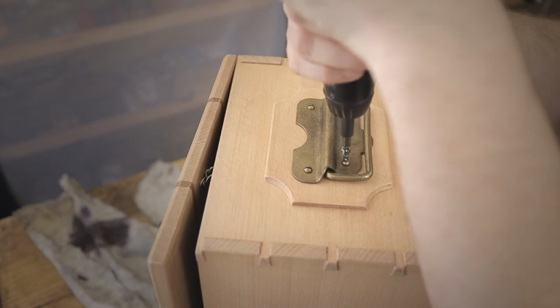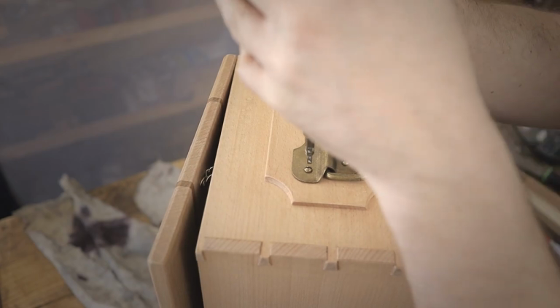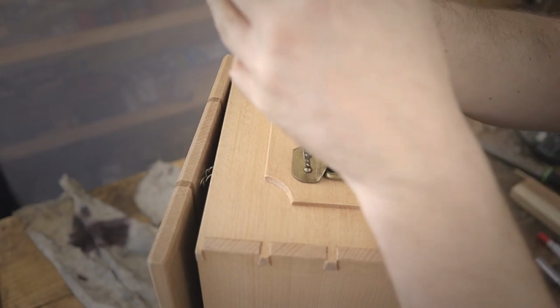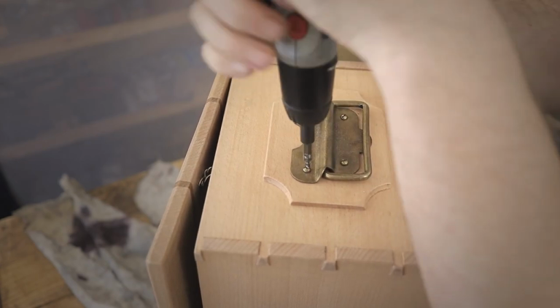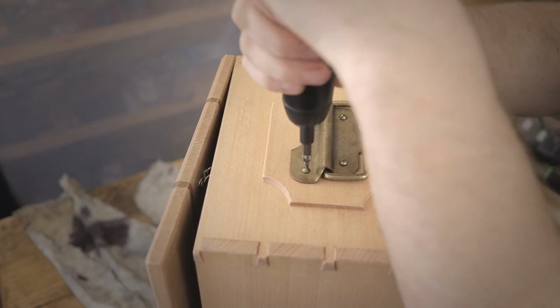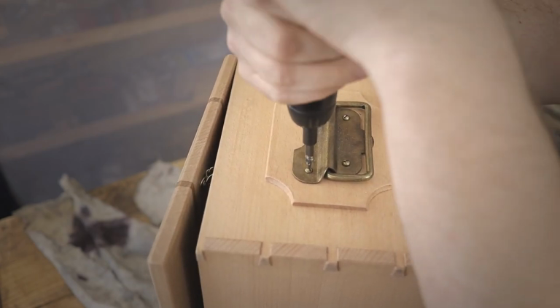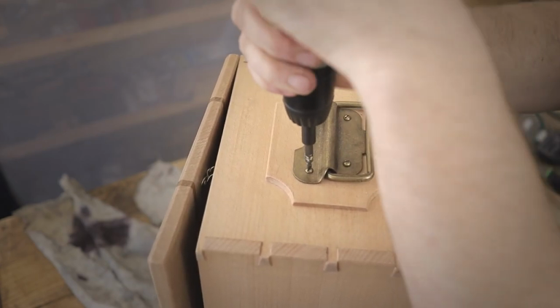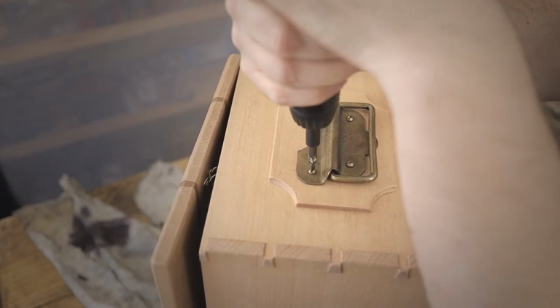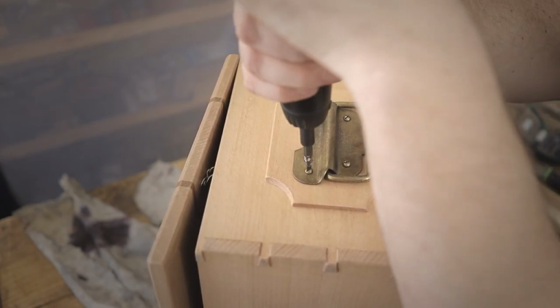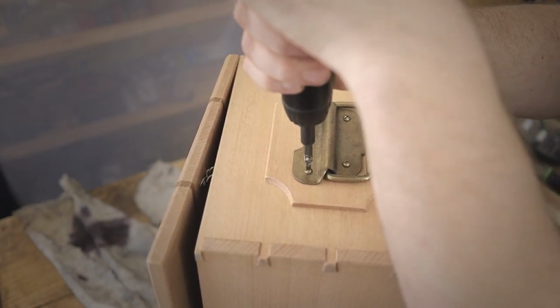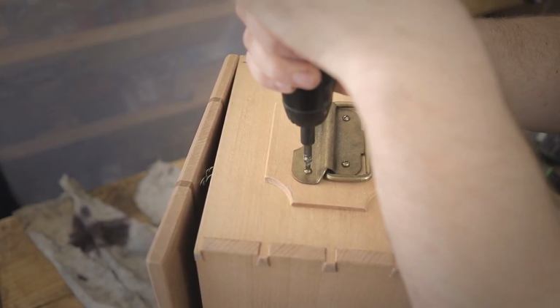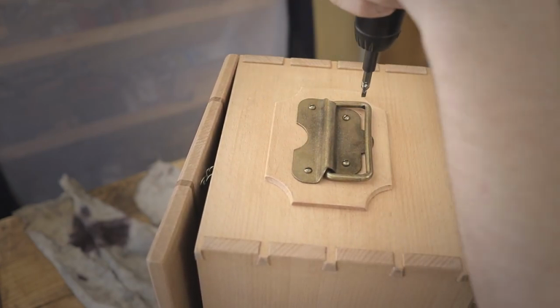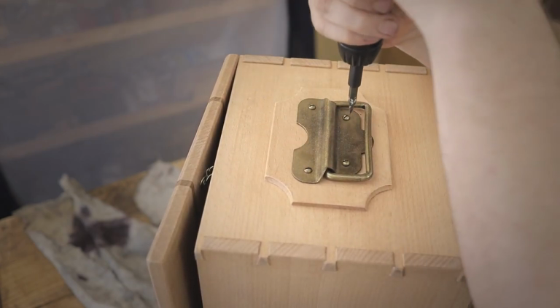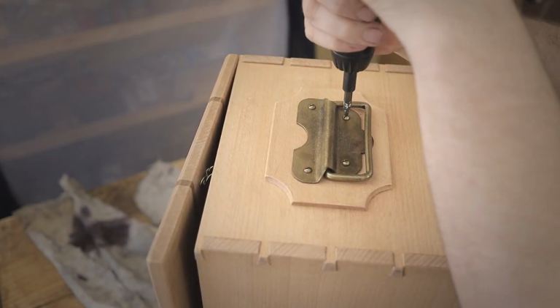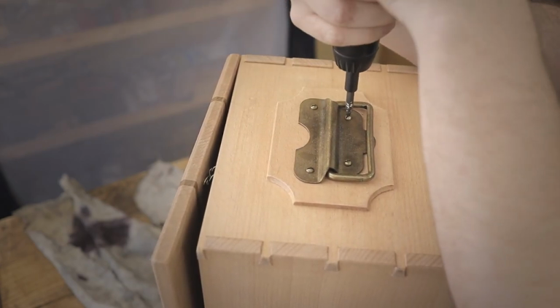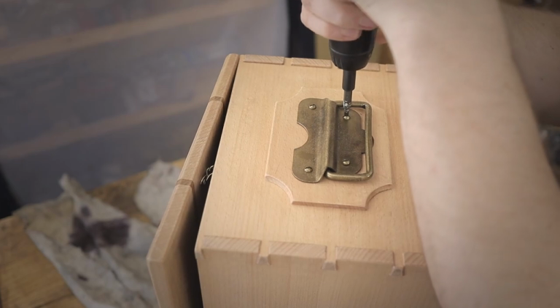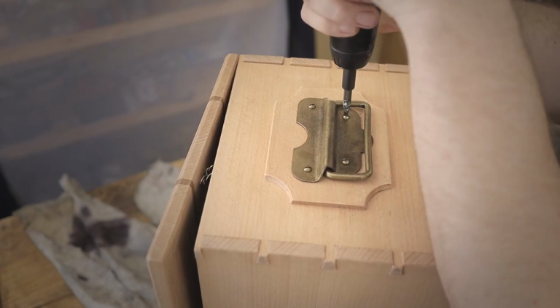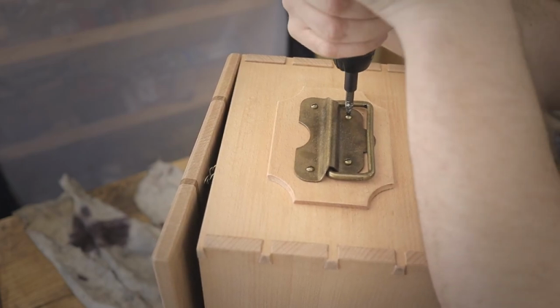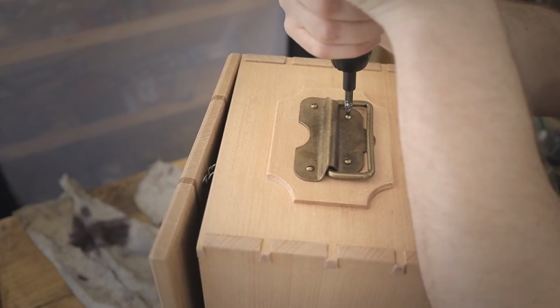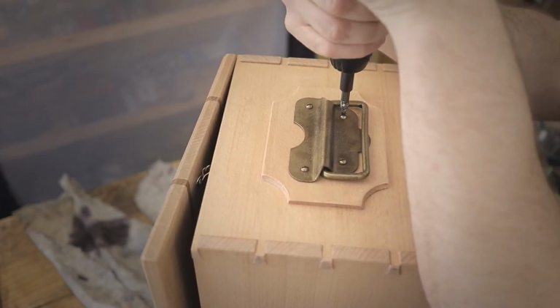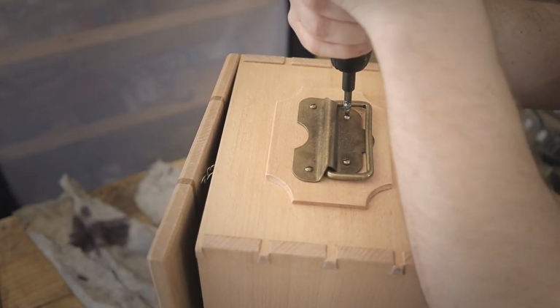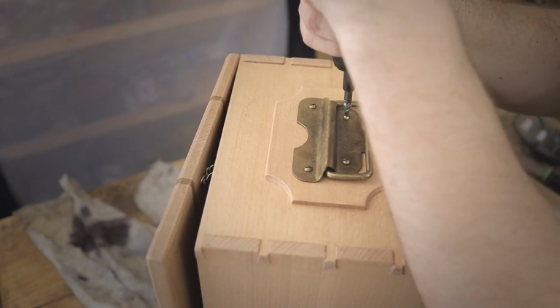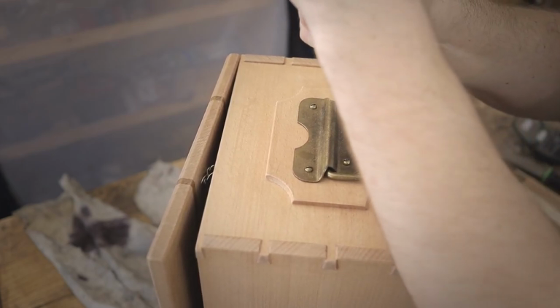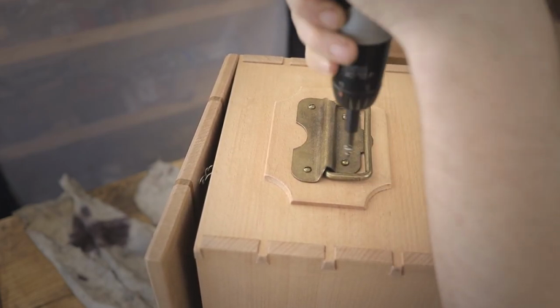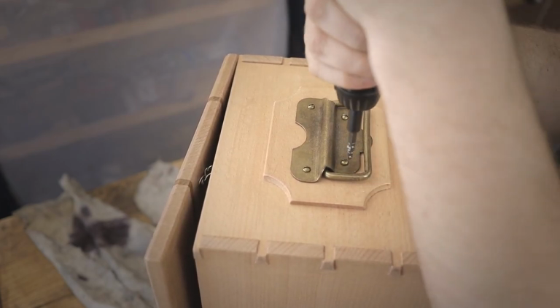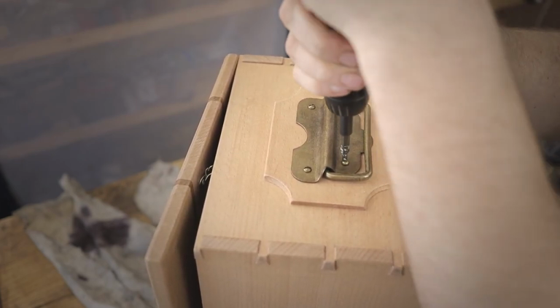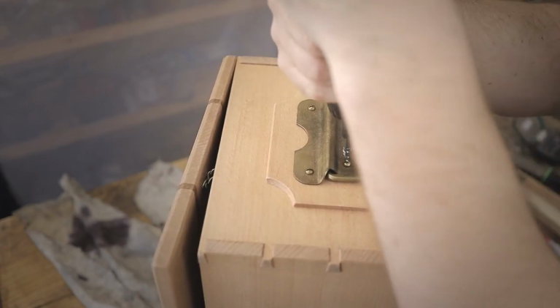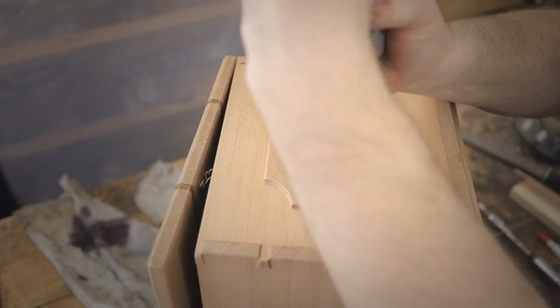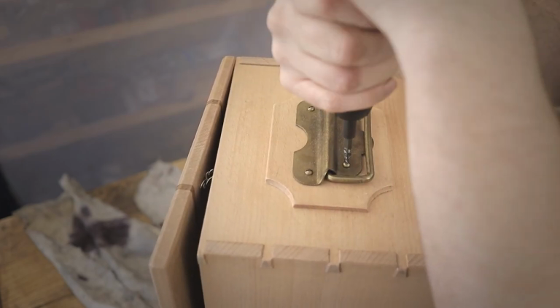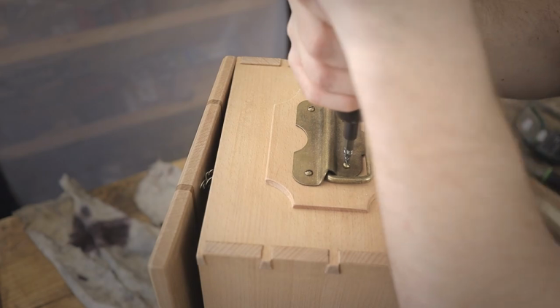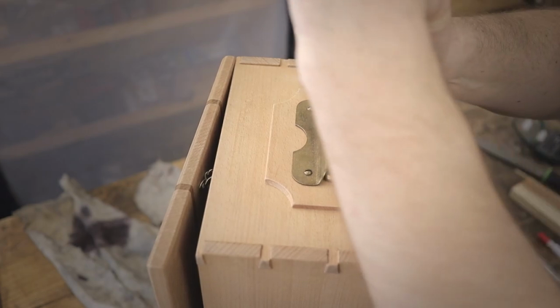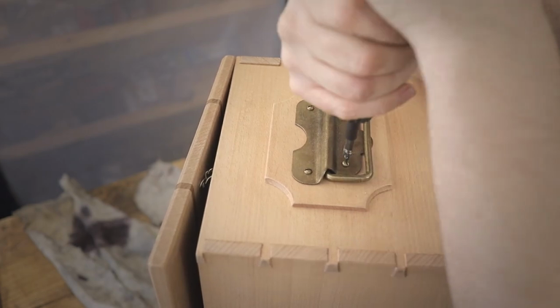Thank you for watching. In the next part of the video I will be basically making the trays and then showcase the whole box in its completed form, so tune in for next time. Thanks, cheers!